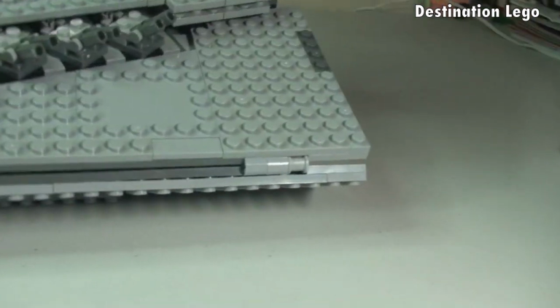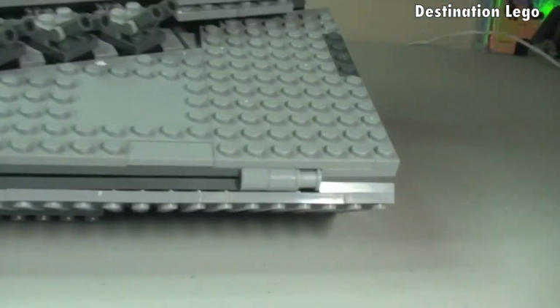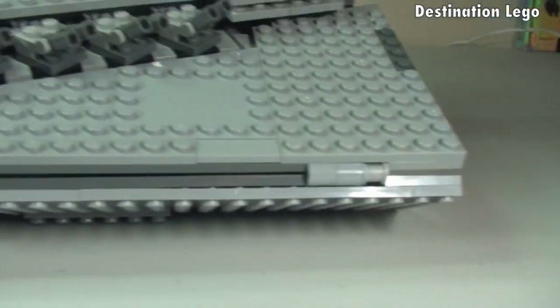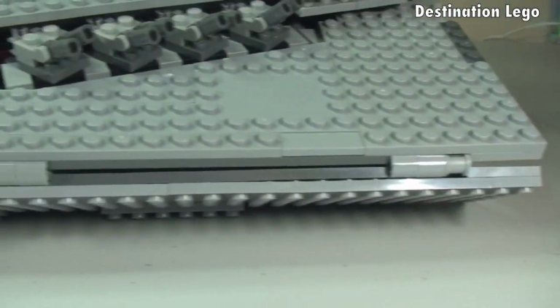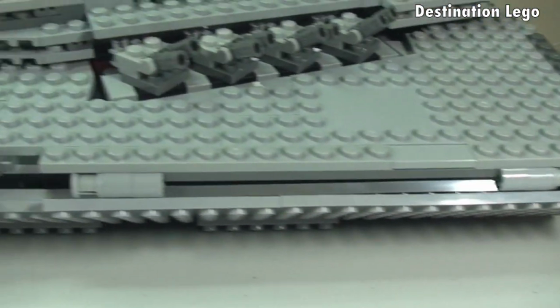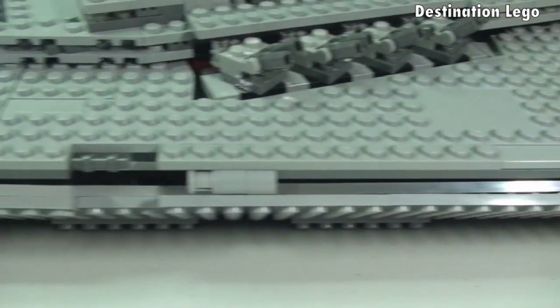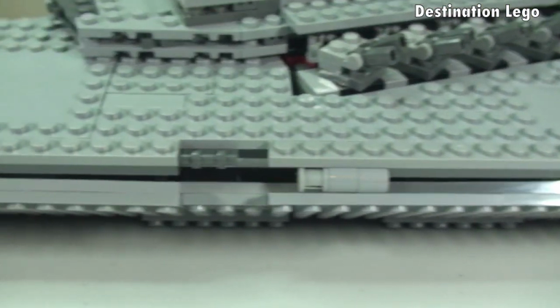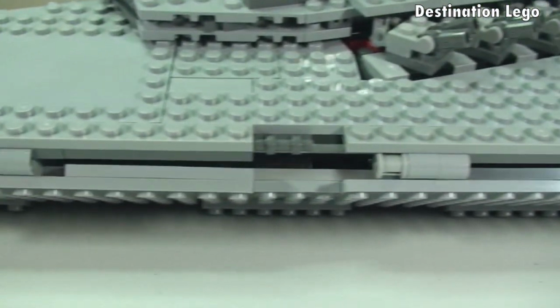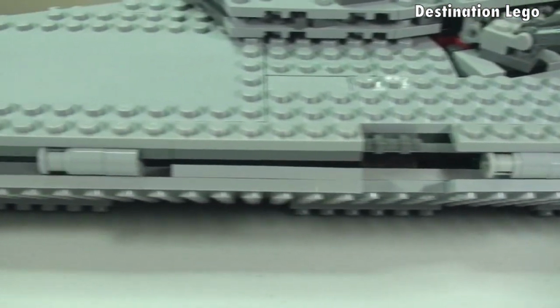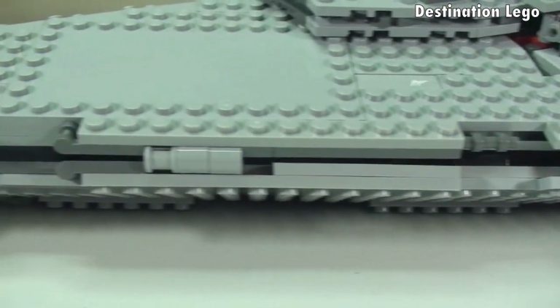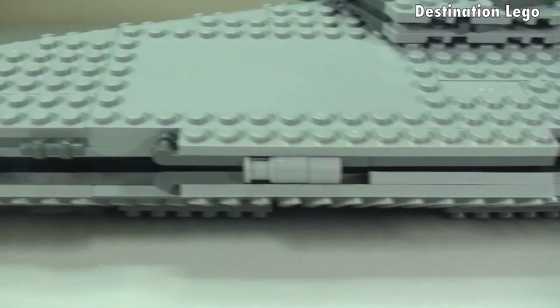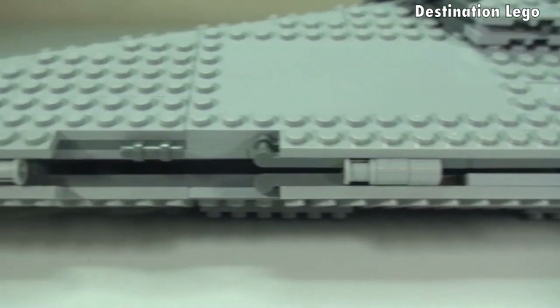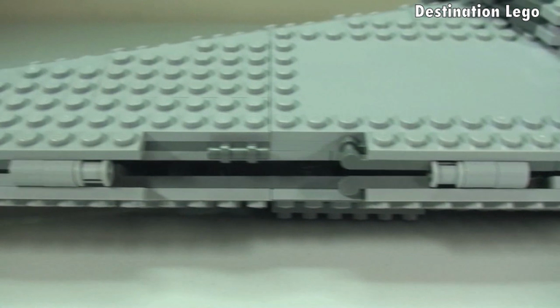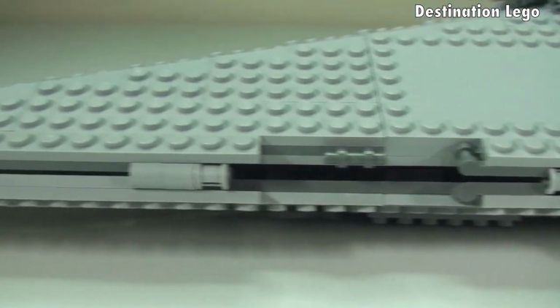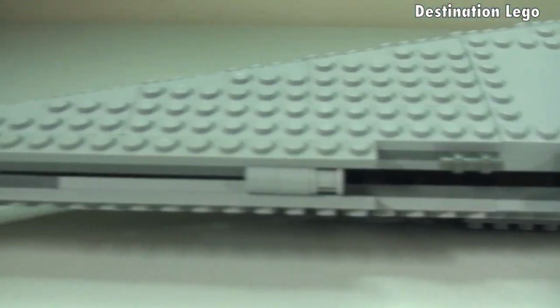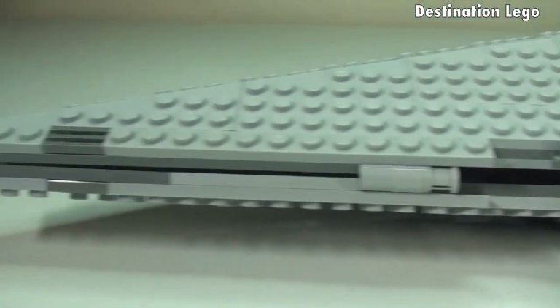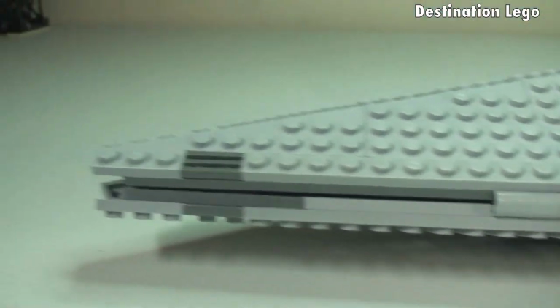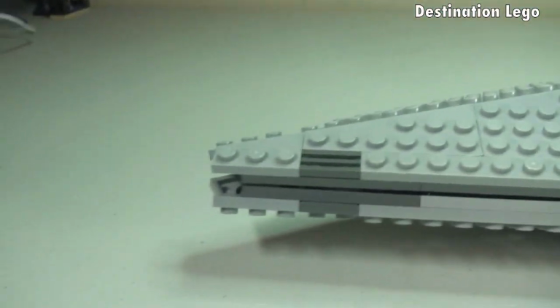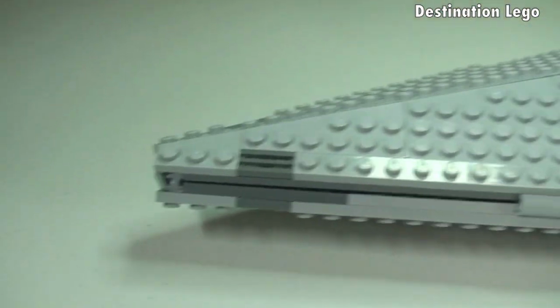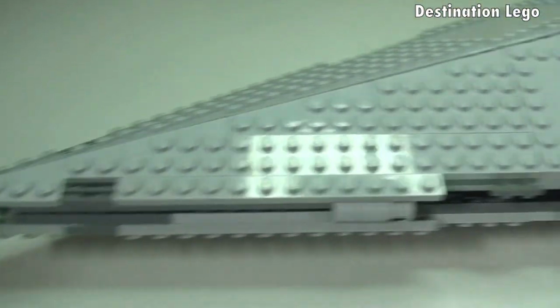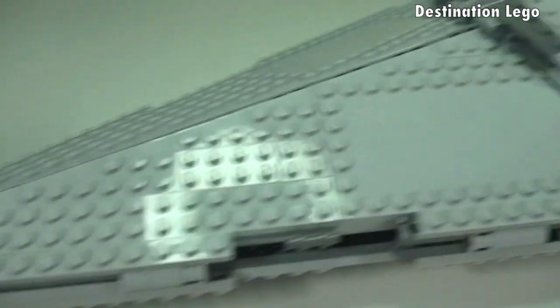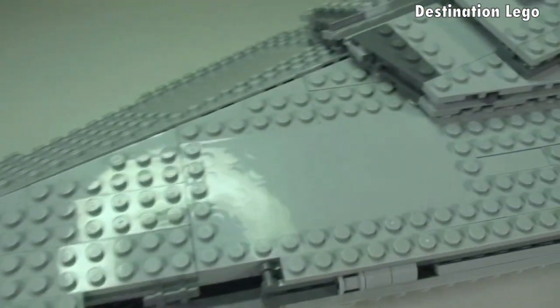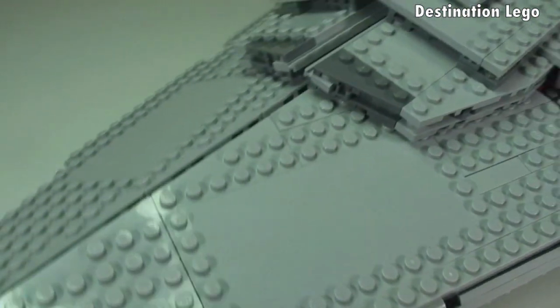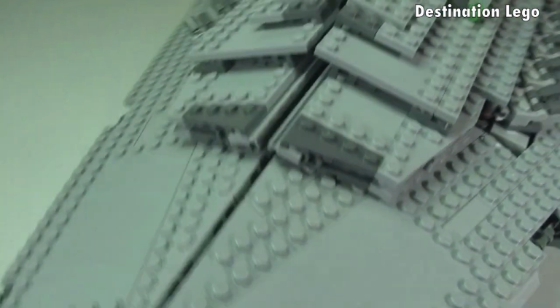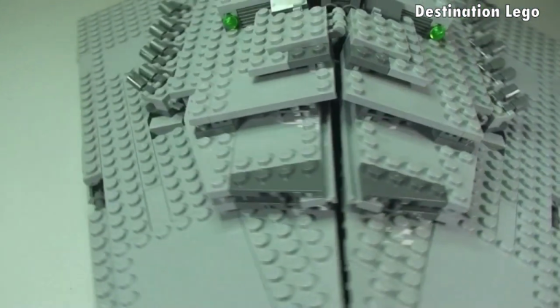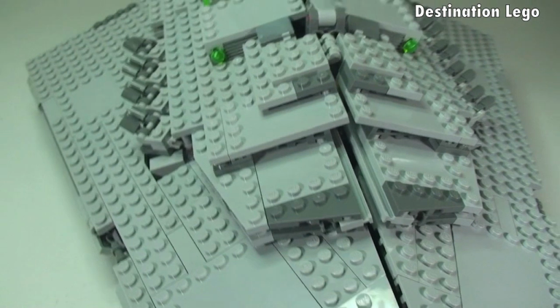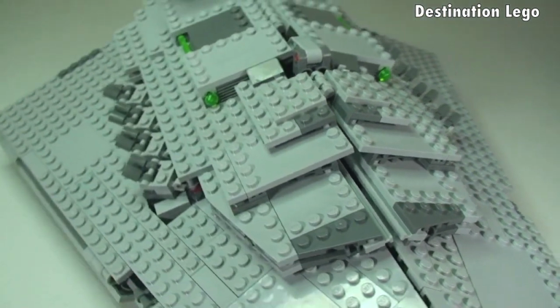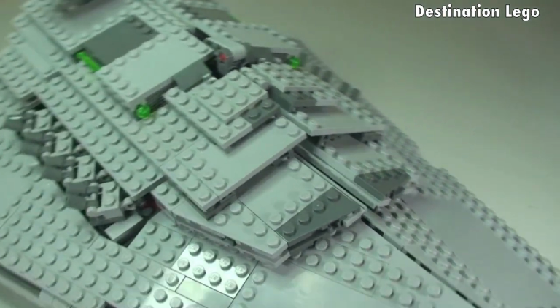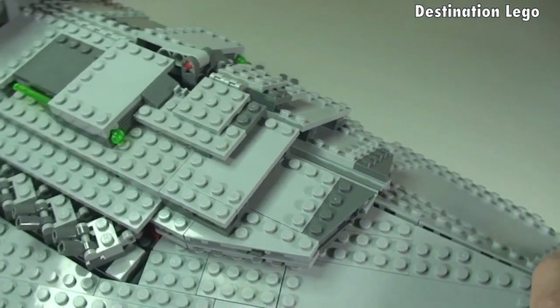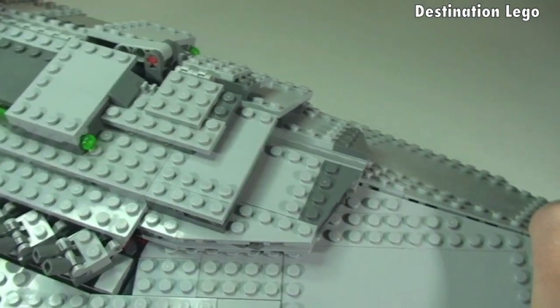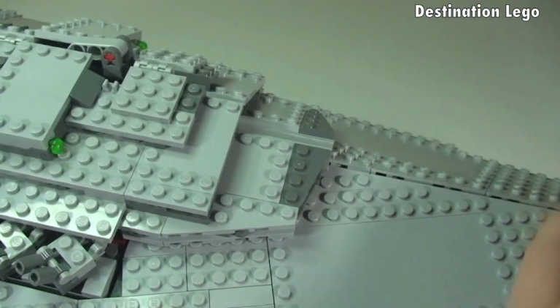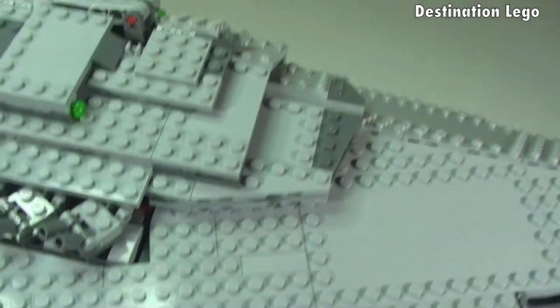Just going to come down the side to show you some more of the detailing on the other side, and then spin round to show you the other side as well.